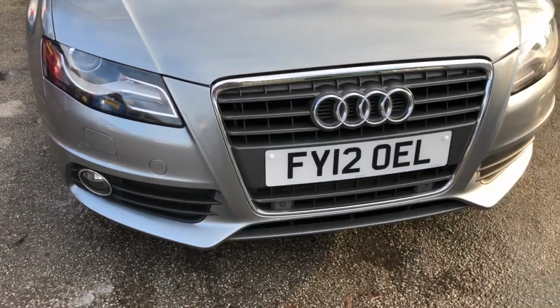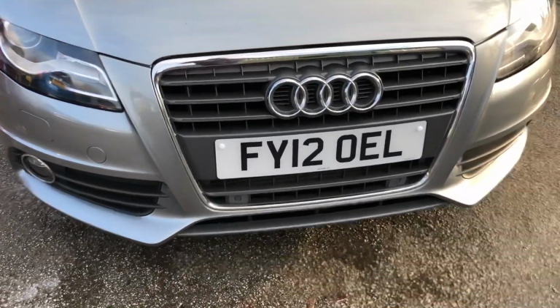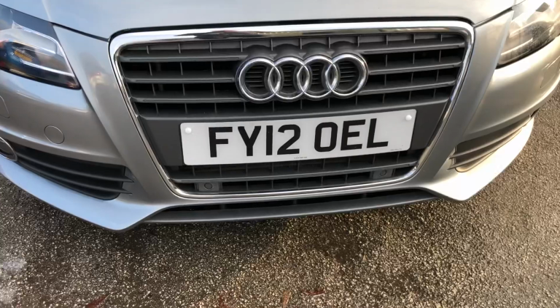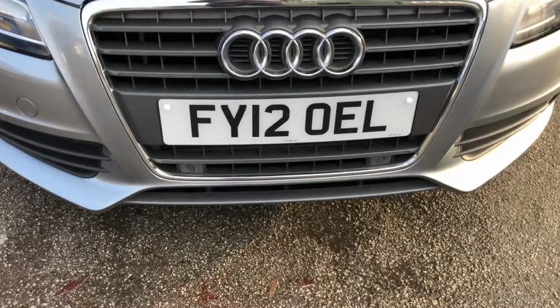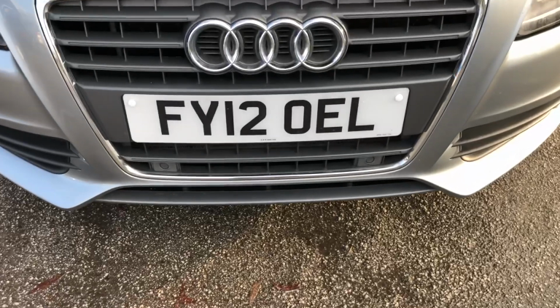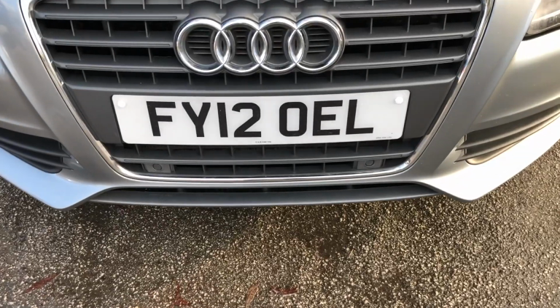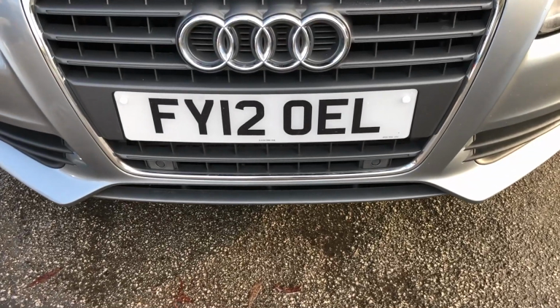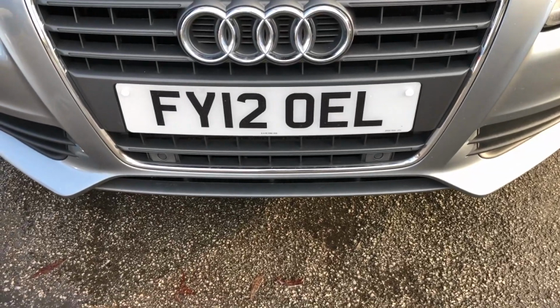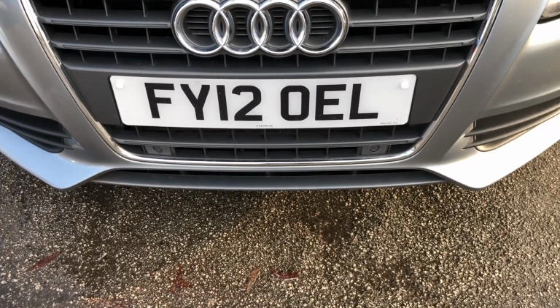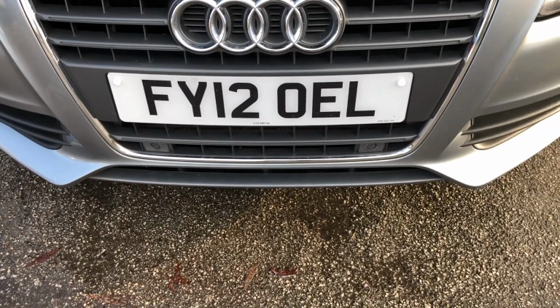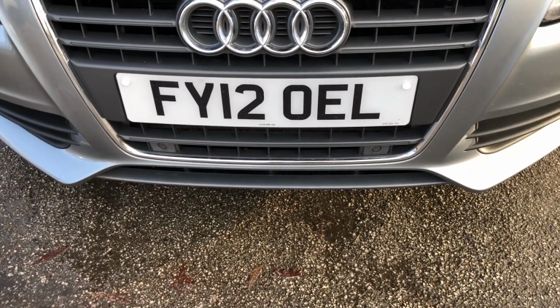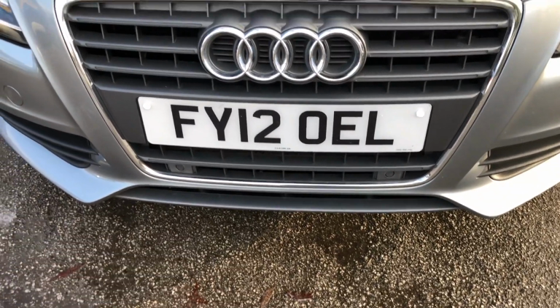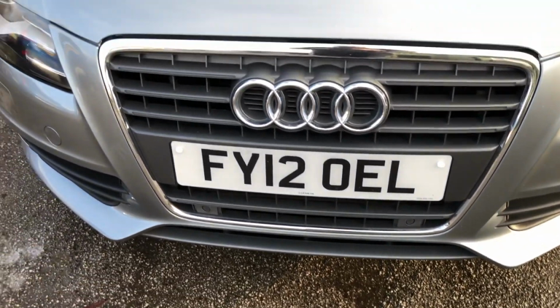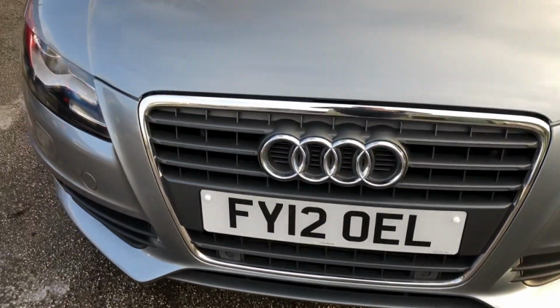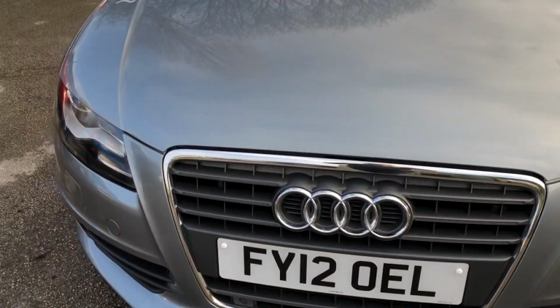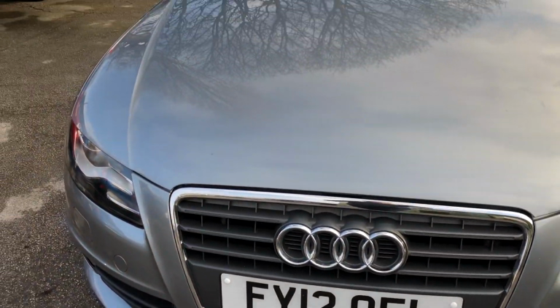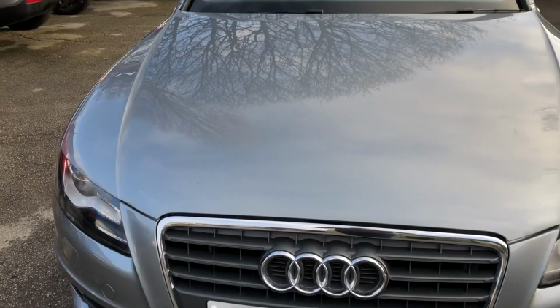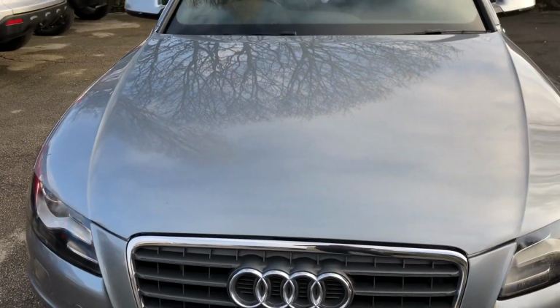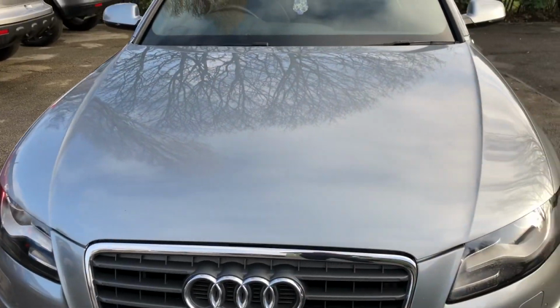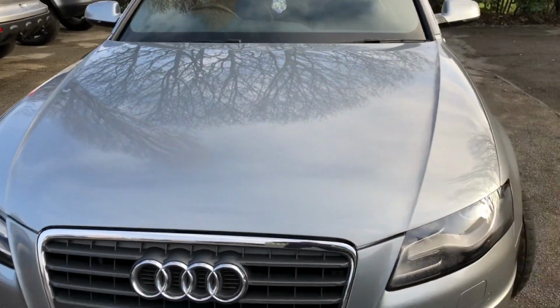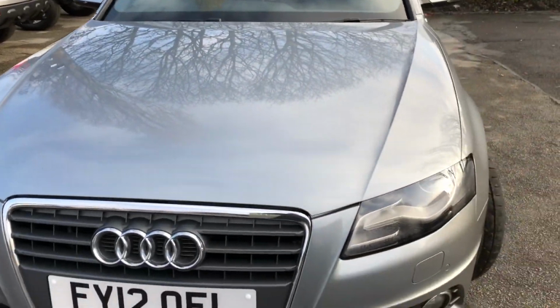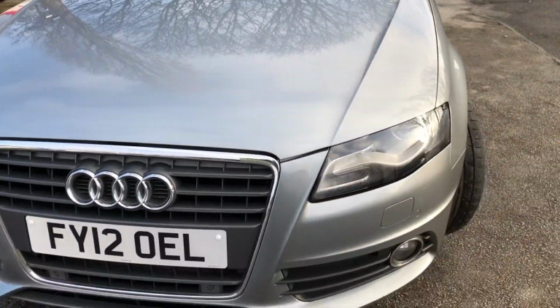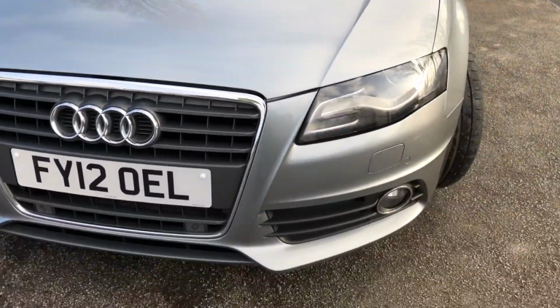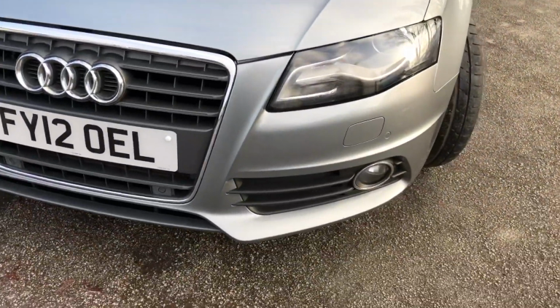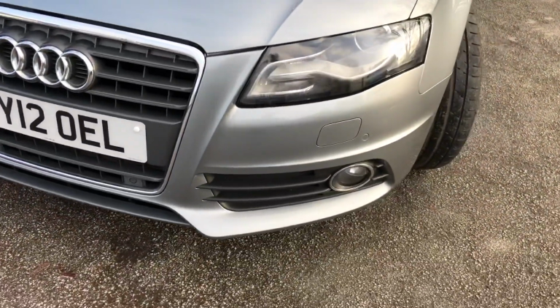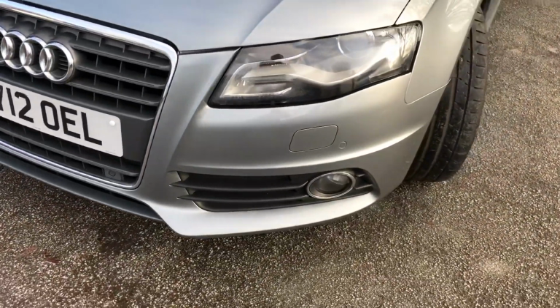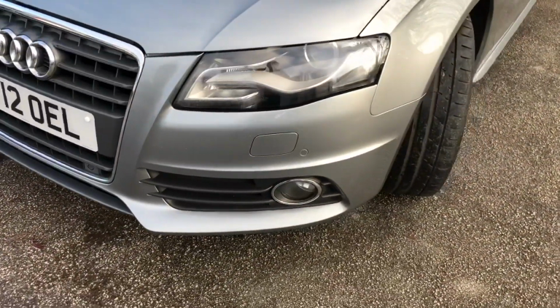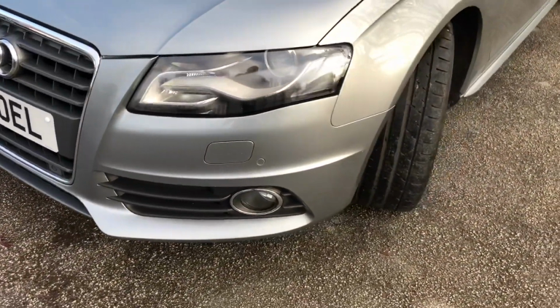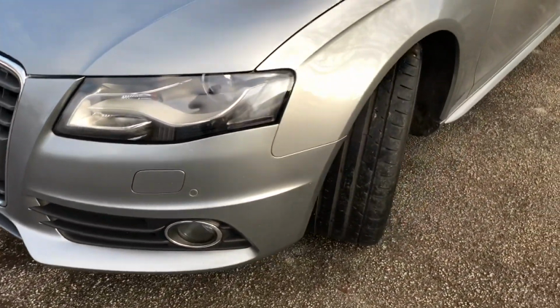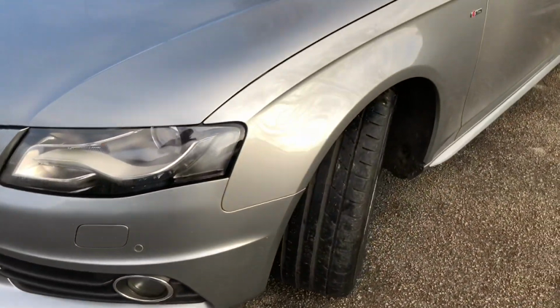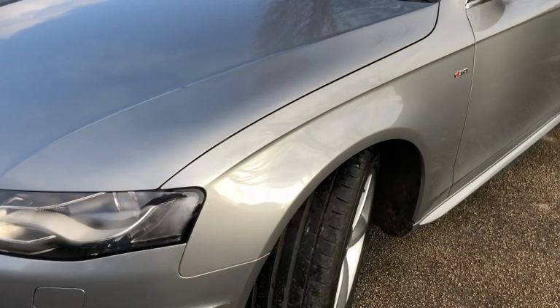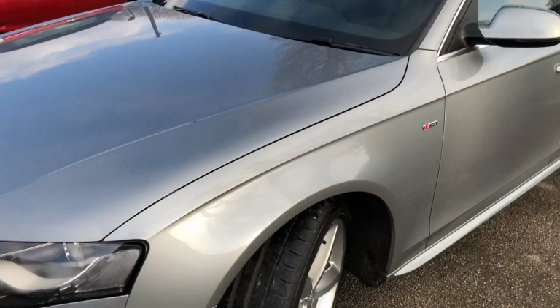Registered on the 1st of March 2012, this vehicle is on a 12 plate. A two-owner vehicle in excellent condition inside and out. It's also been well maintained with full service history.